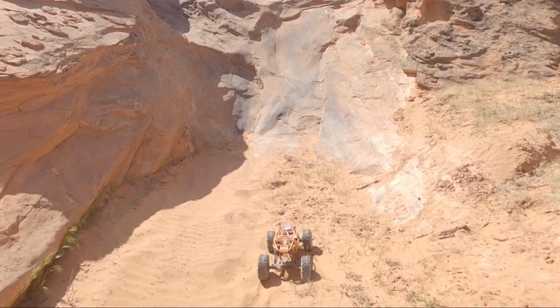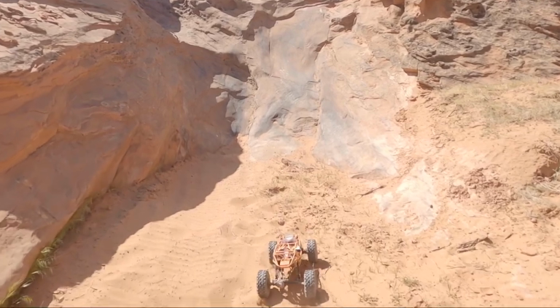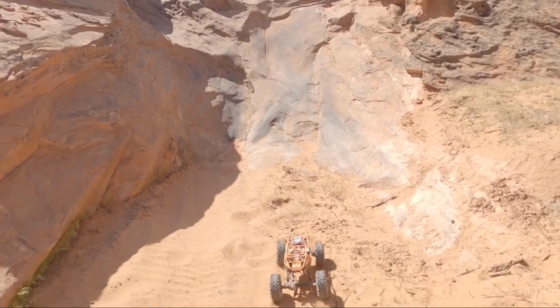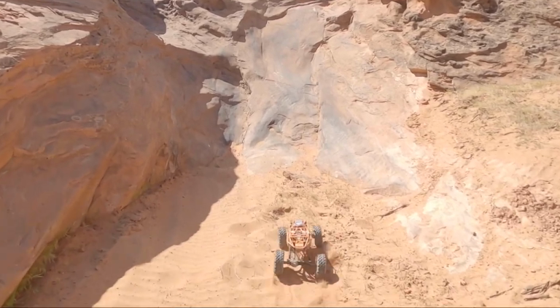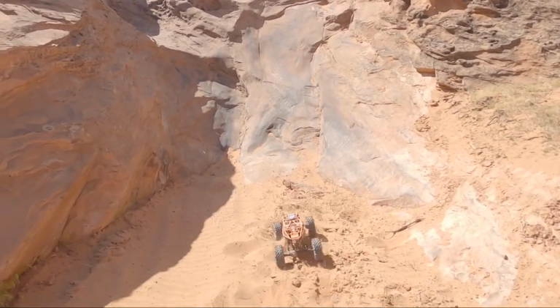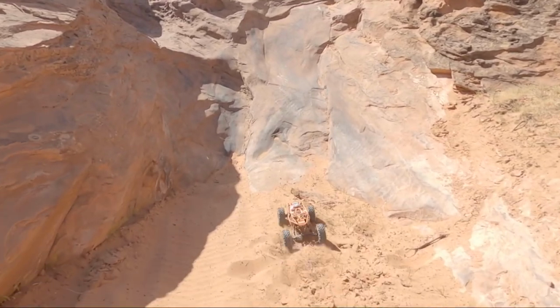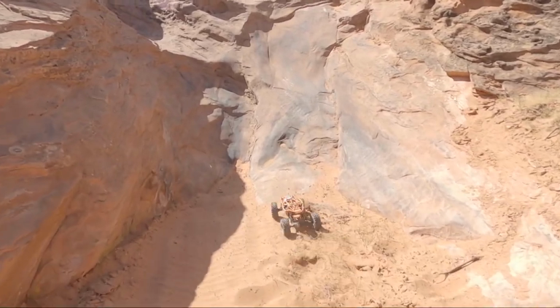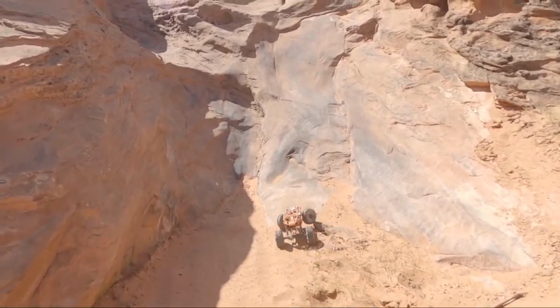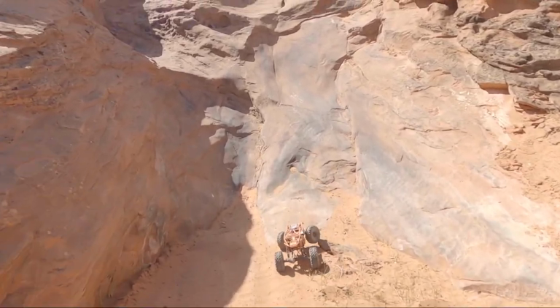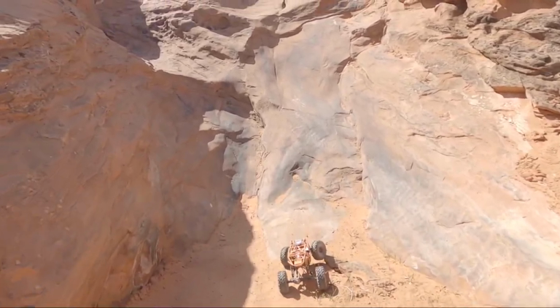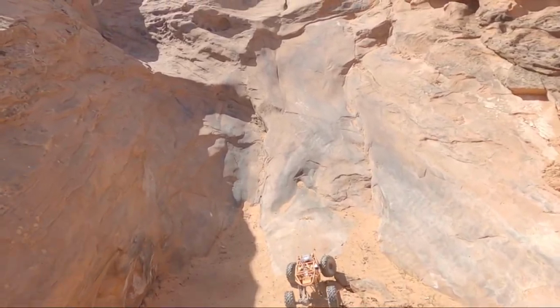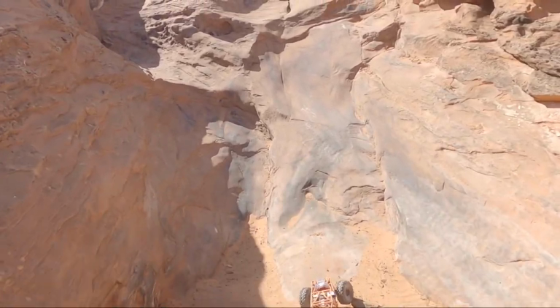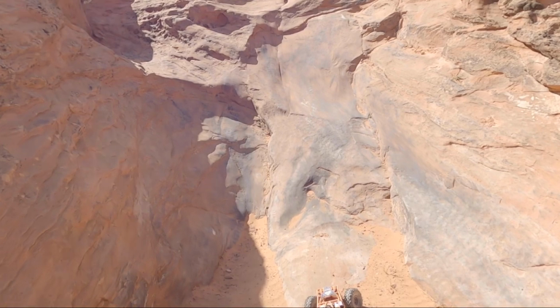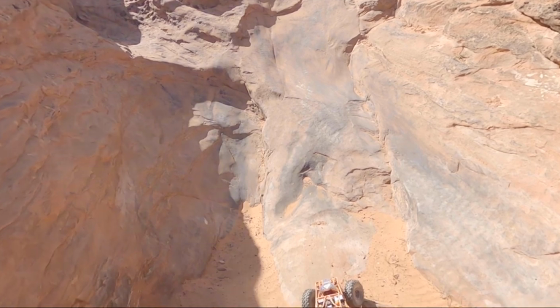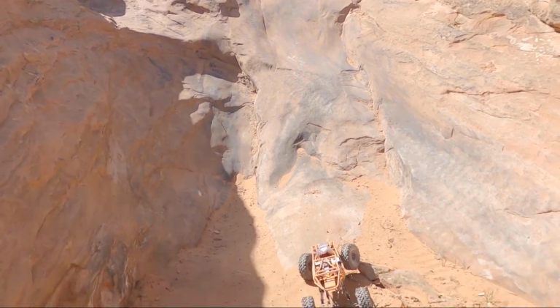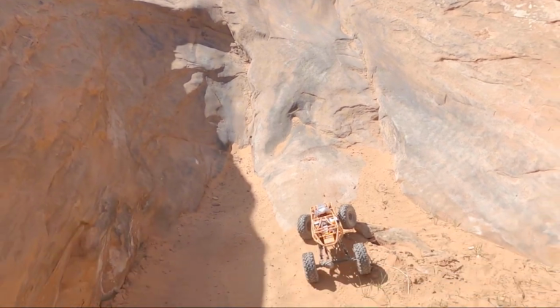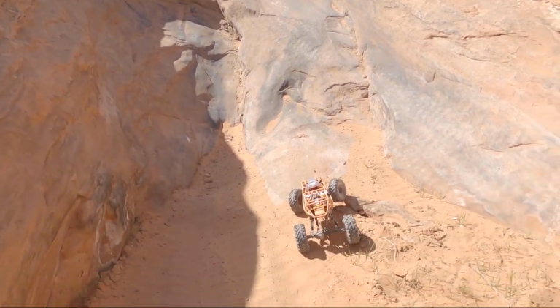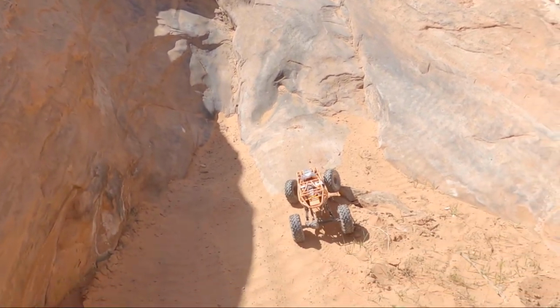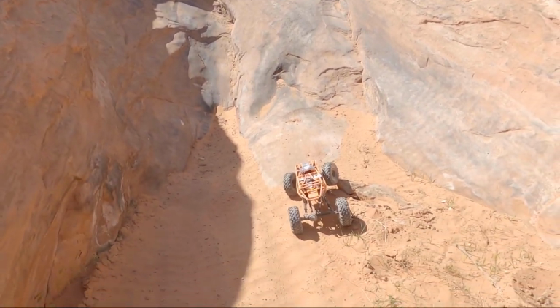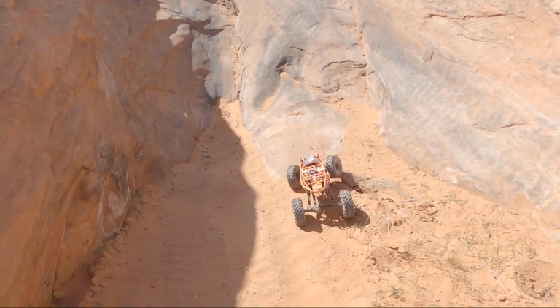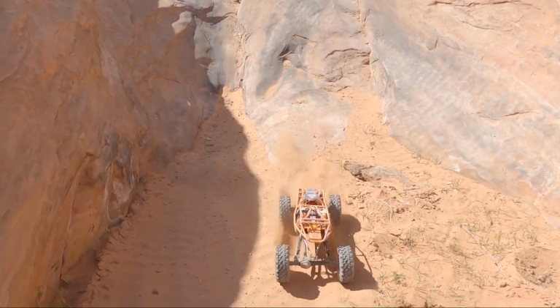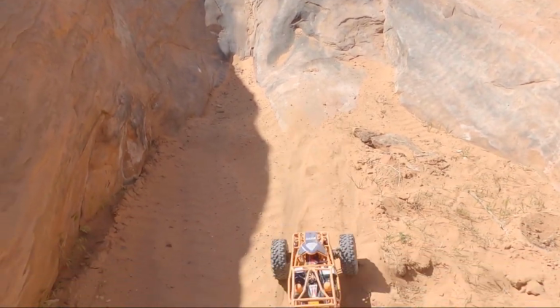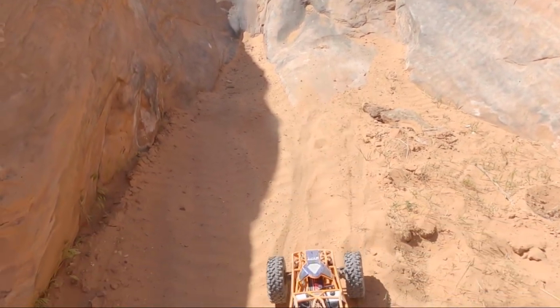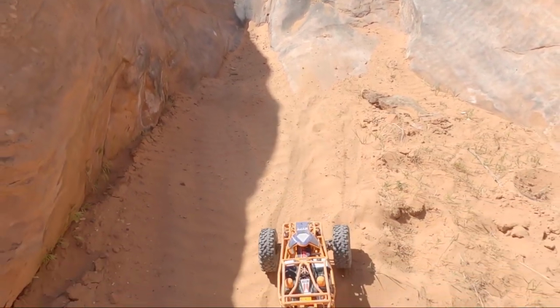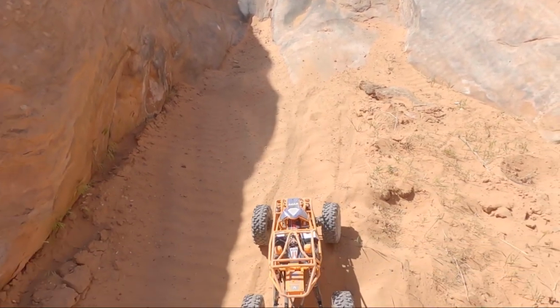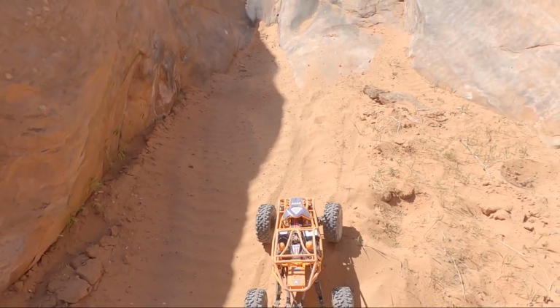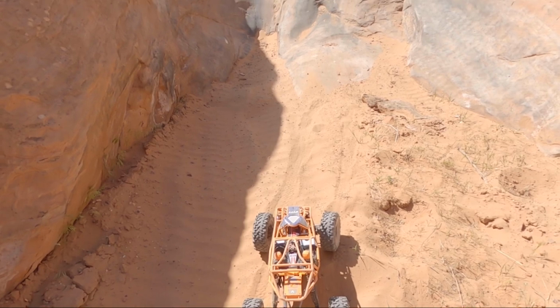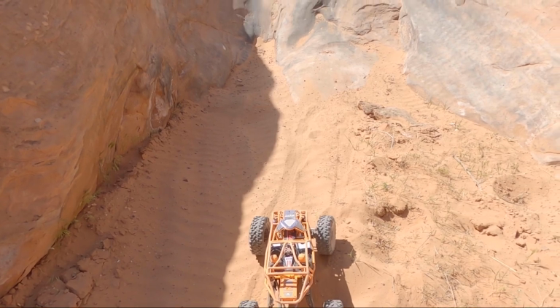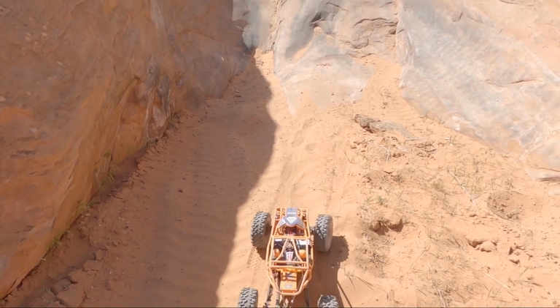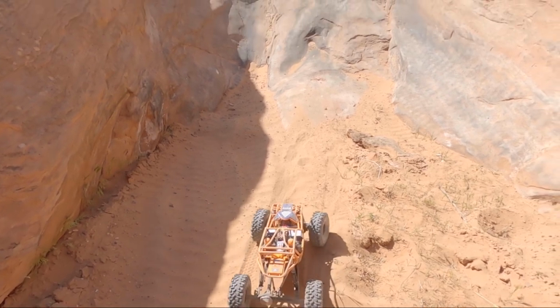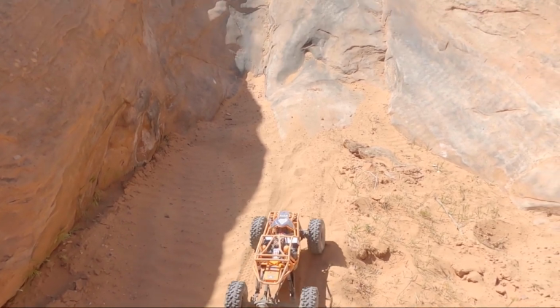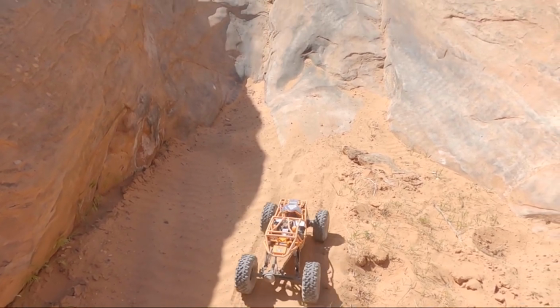We're gonna see if we can get this Rift up there. We've got all the power we could ever need, let's see what happens. It's super steep and I don't want to flip over backwards up there - it's probably gonna happen.